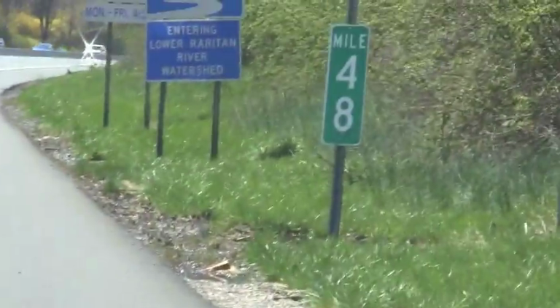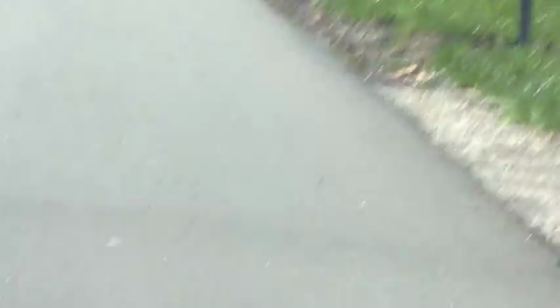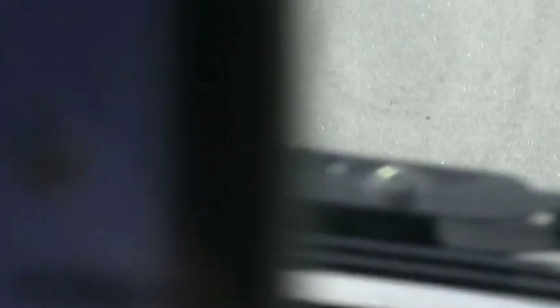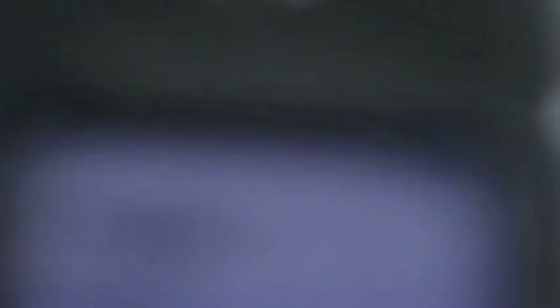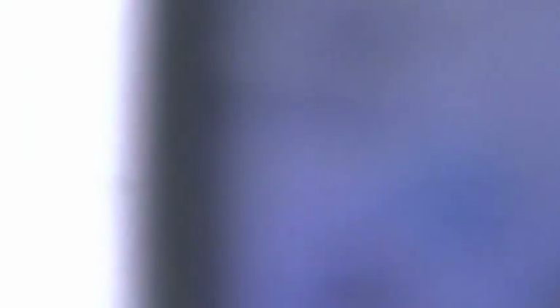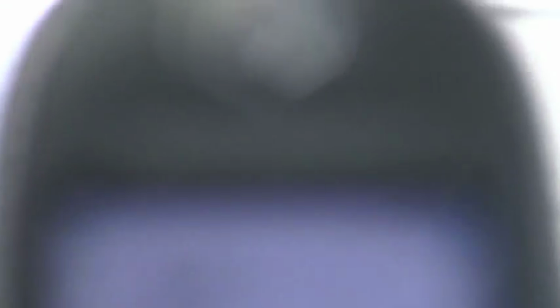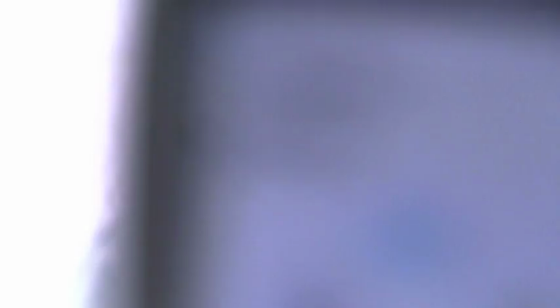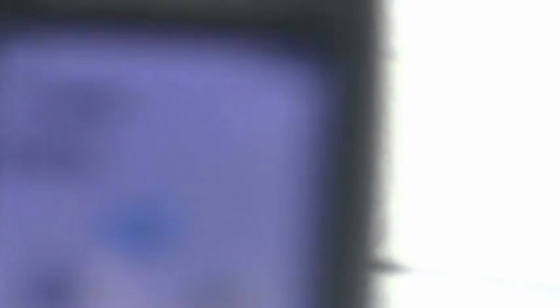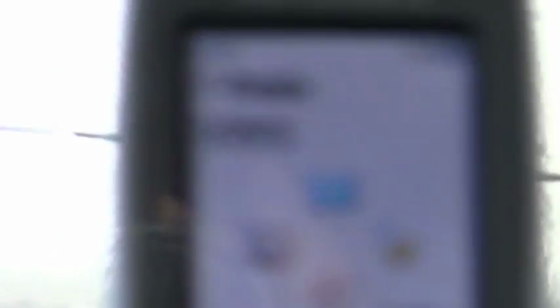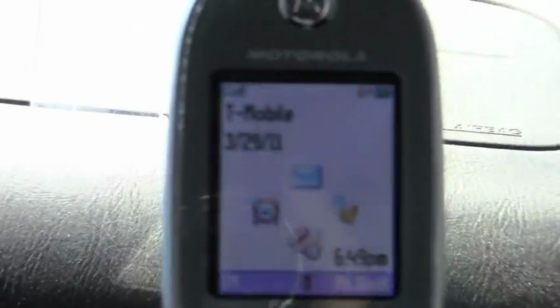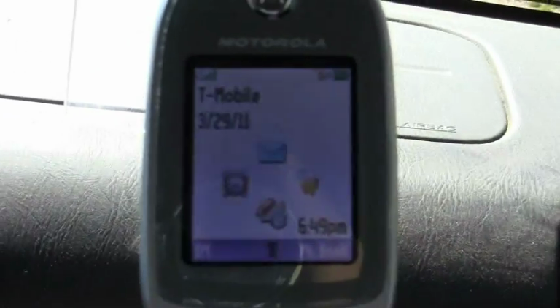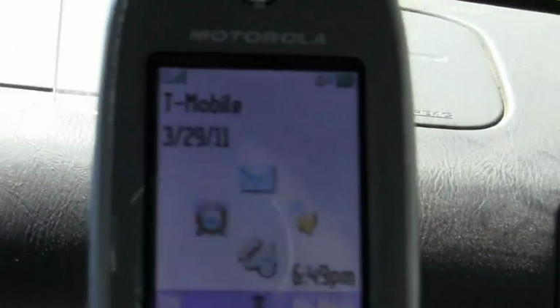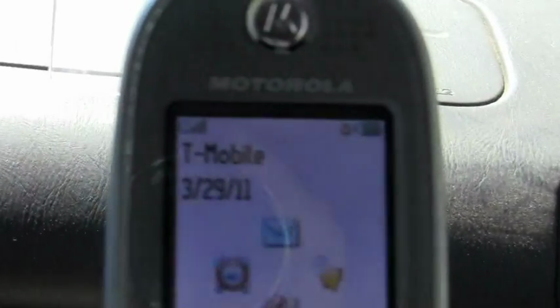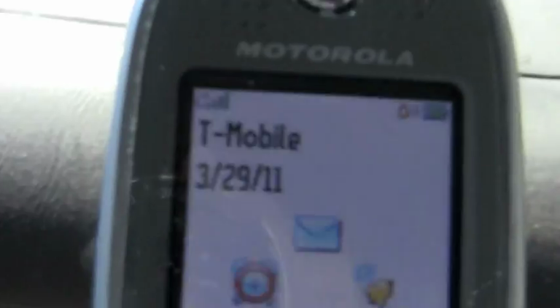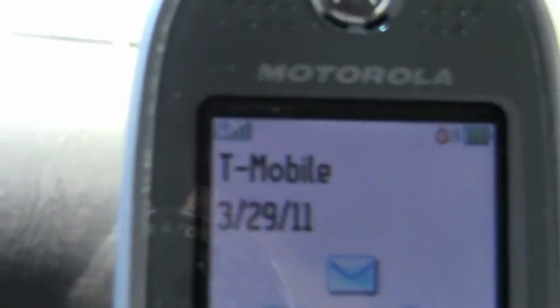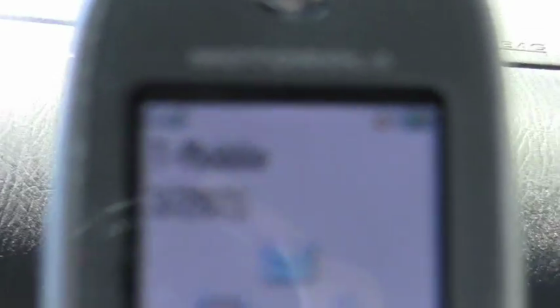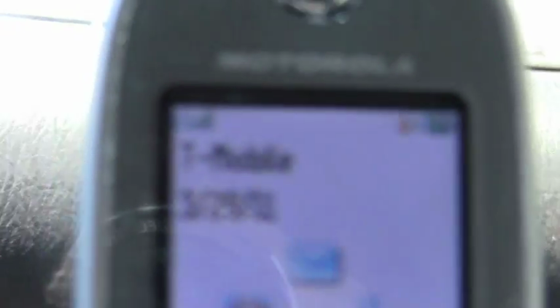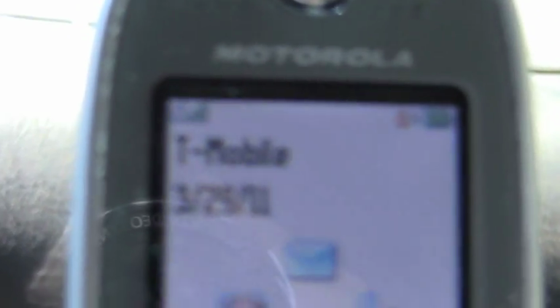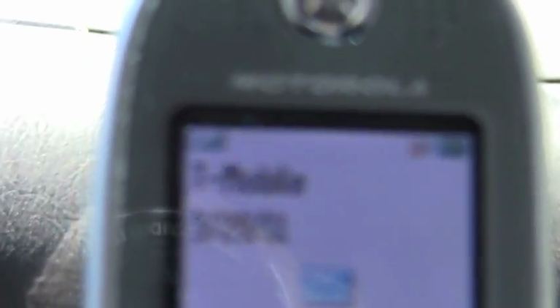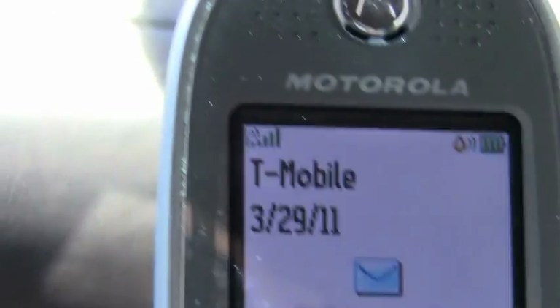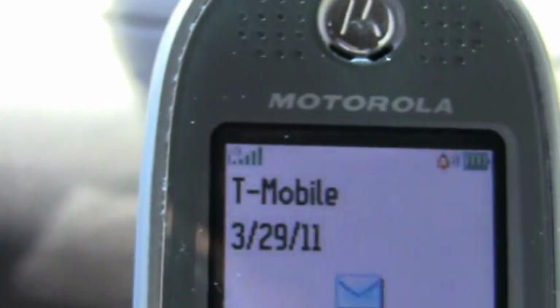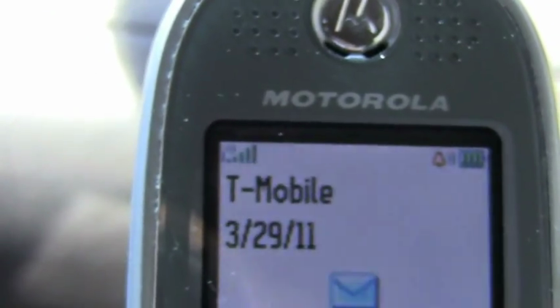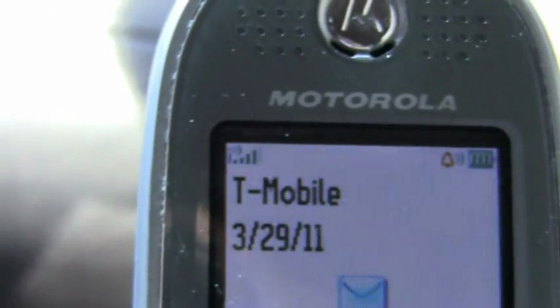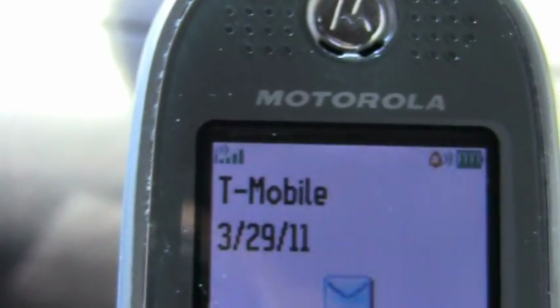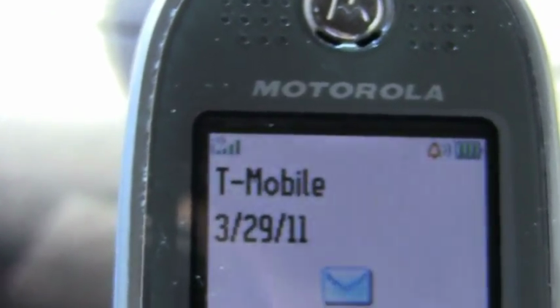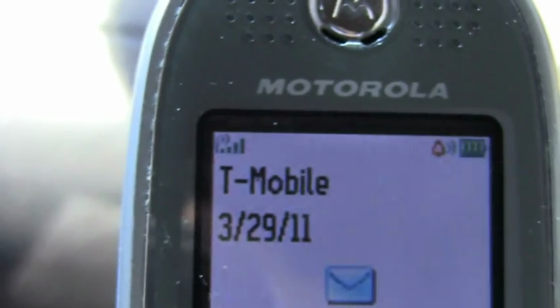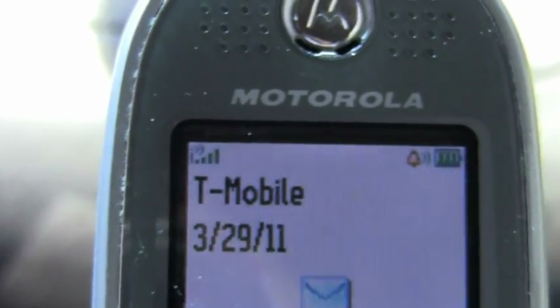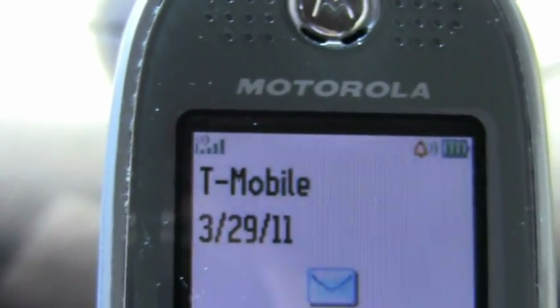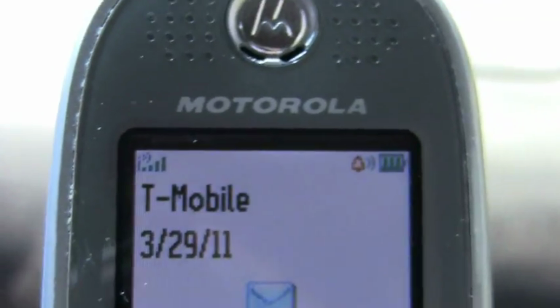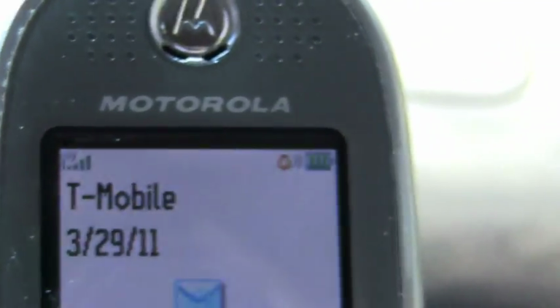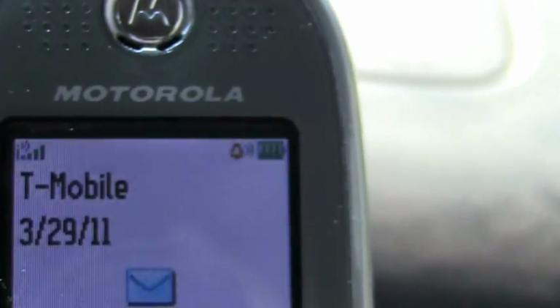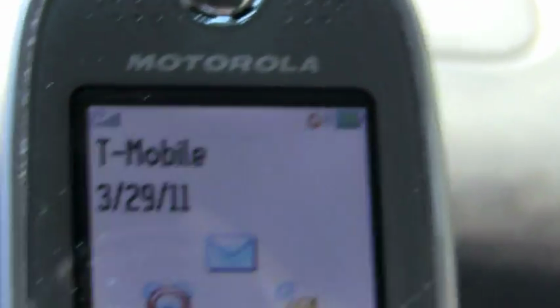And again, quick check on the signal coverage. We have T-Mobile. We have one, two, three, four, five bars — four bars. Okay, we are going to proceed.